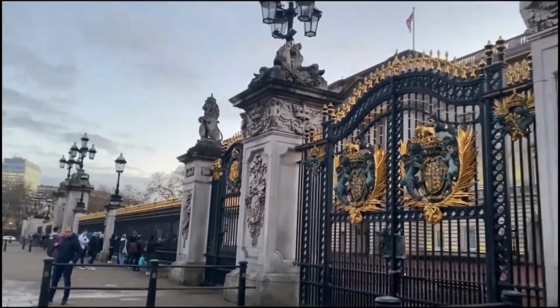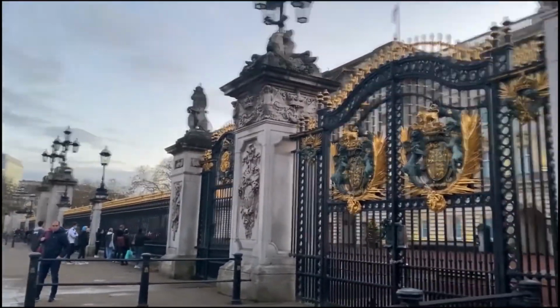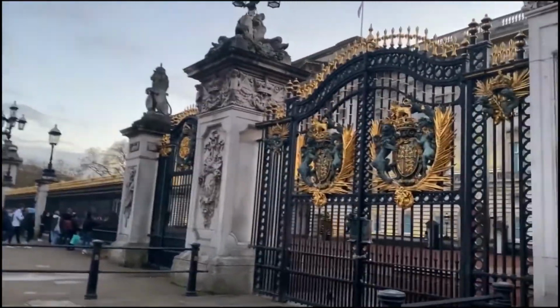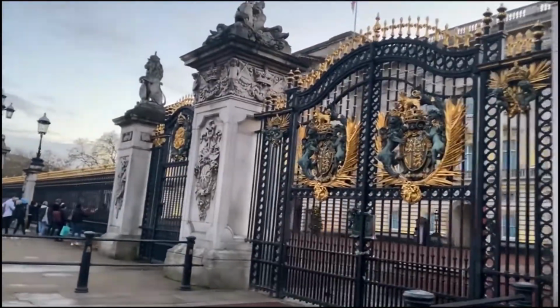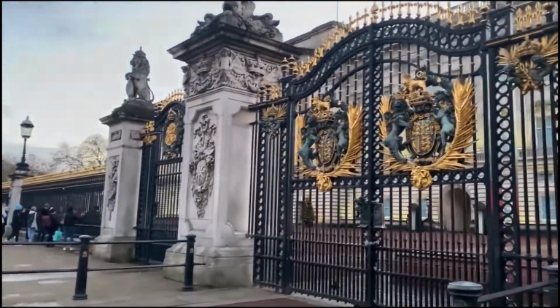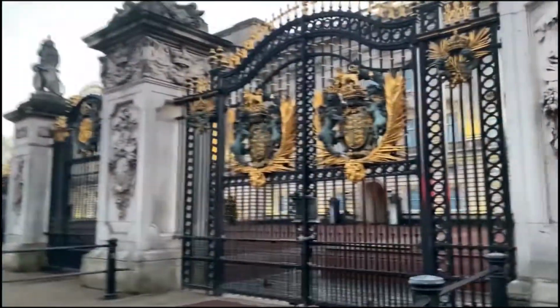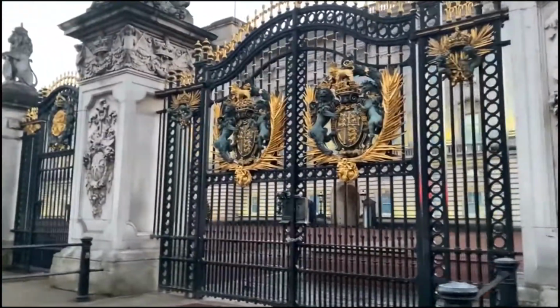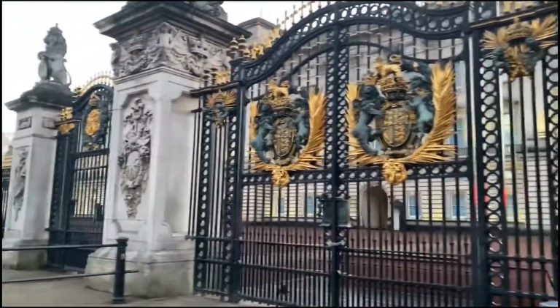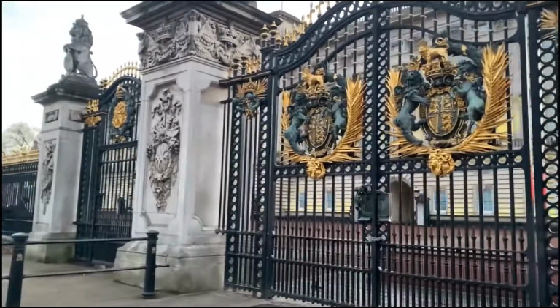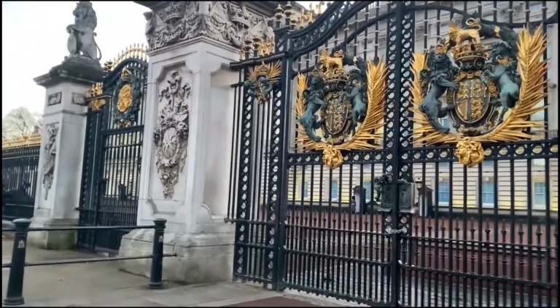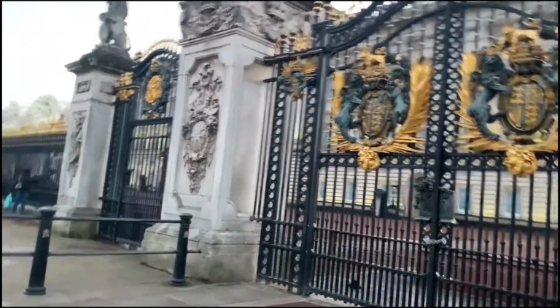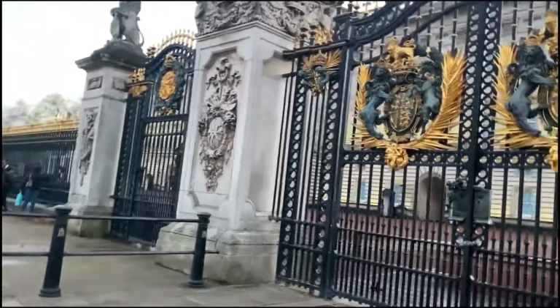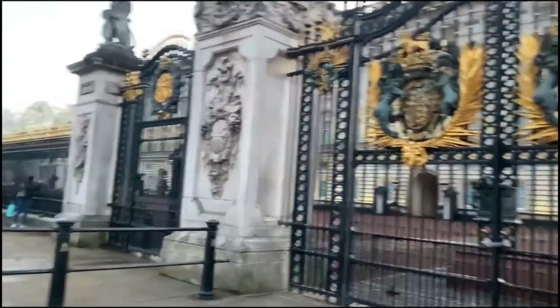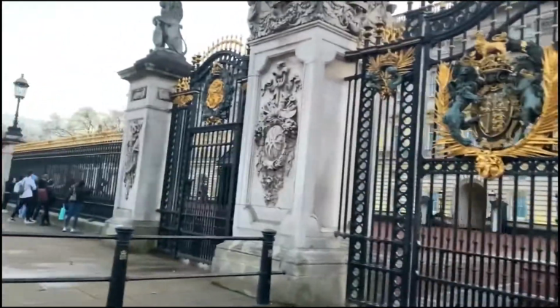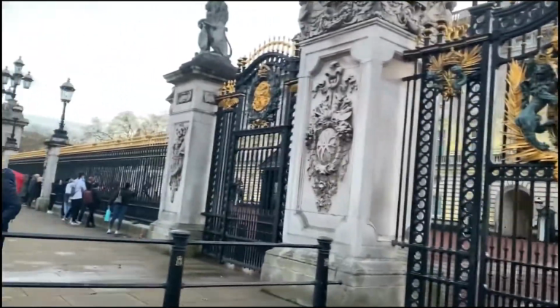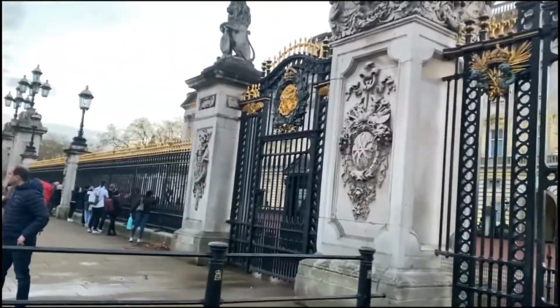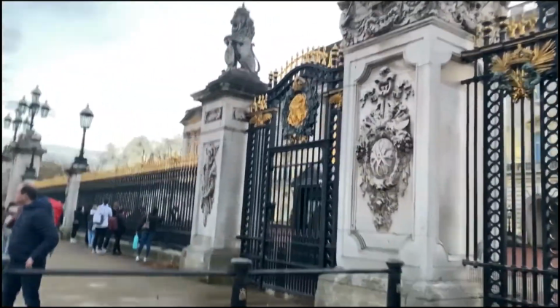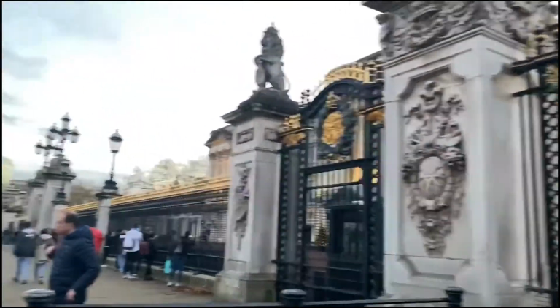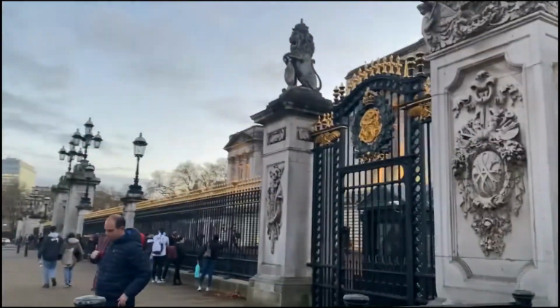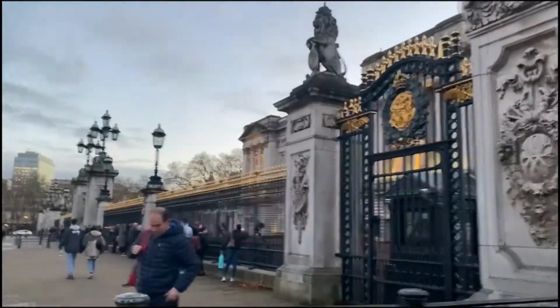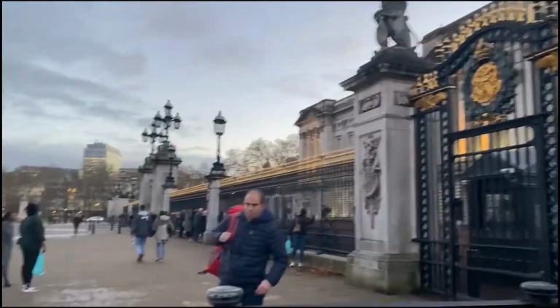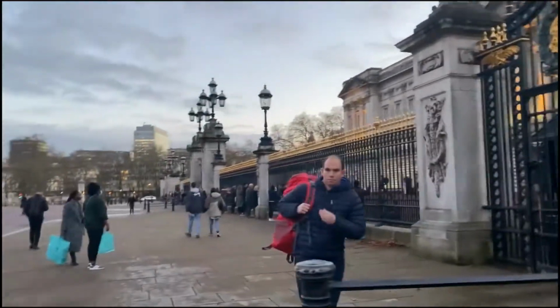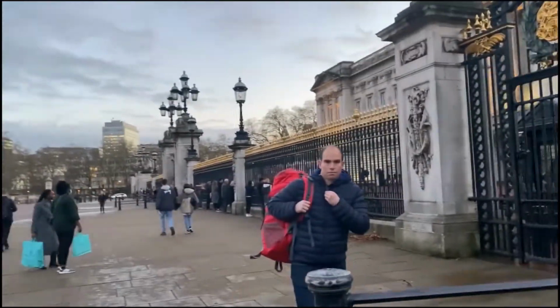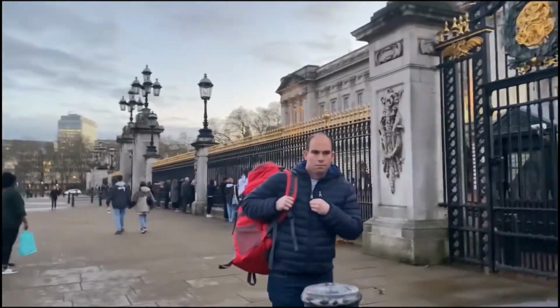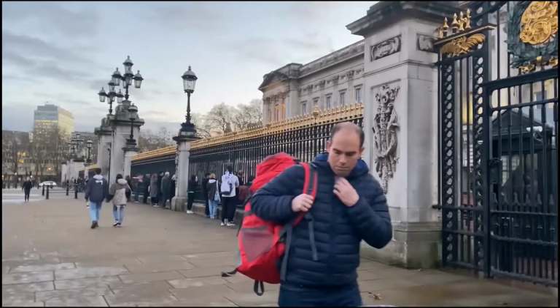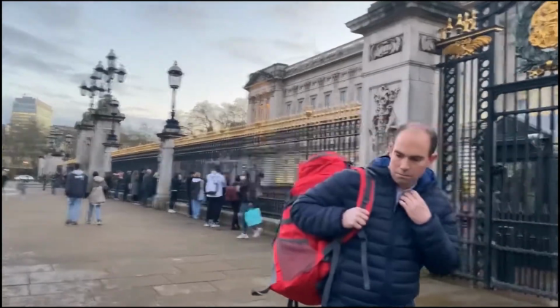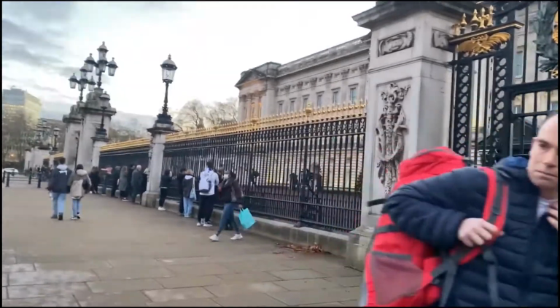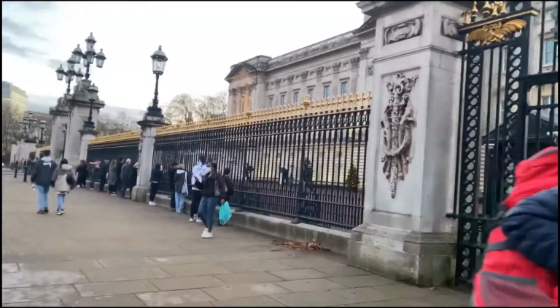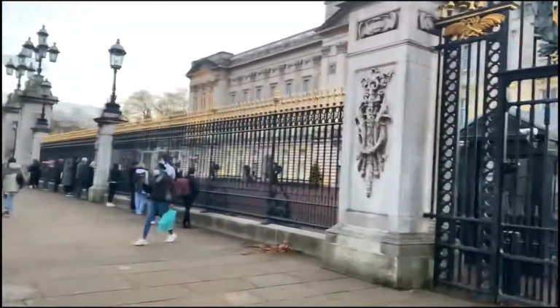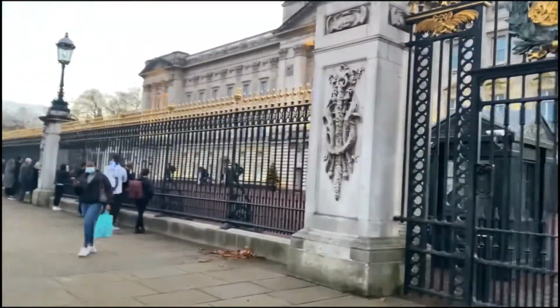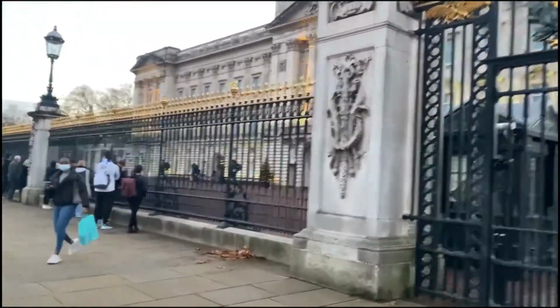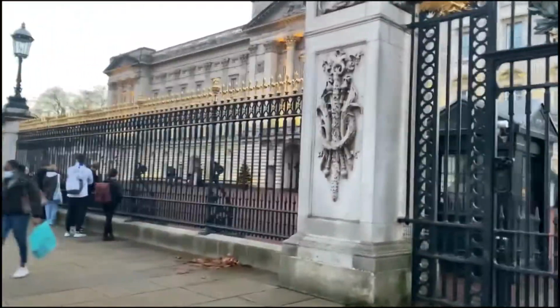I will show you the guards and how they are standing. This is where the queen actually lives. So good — there are guards, there you go.